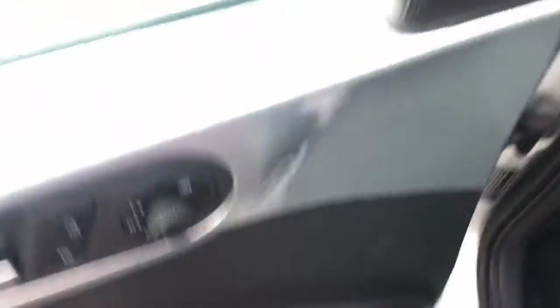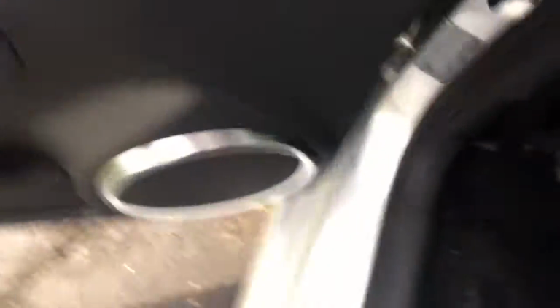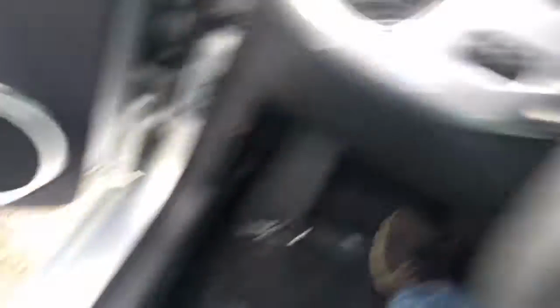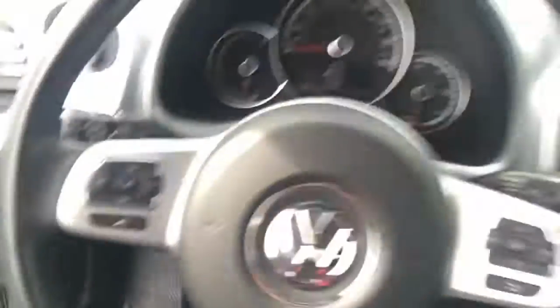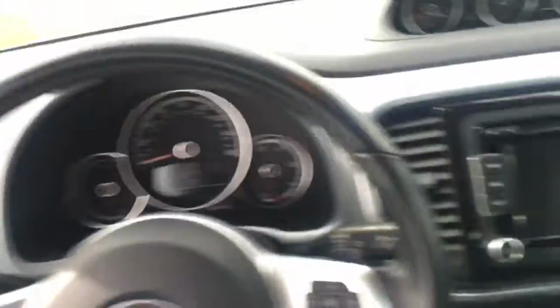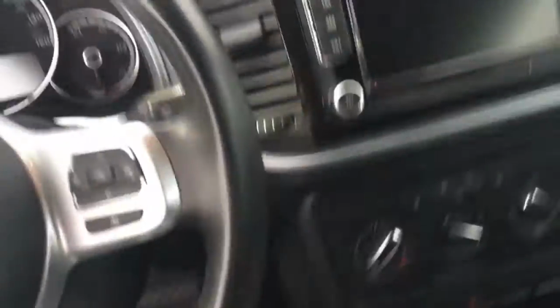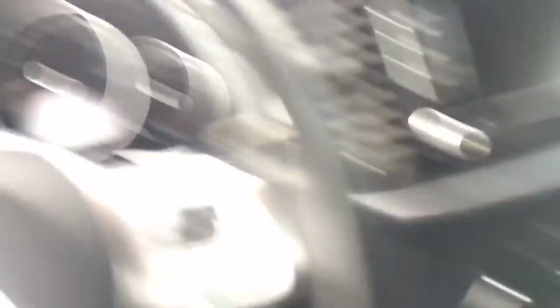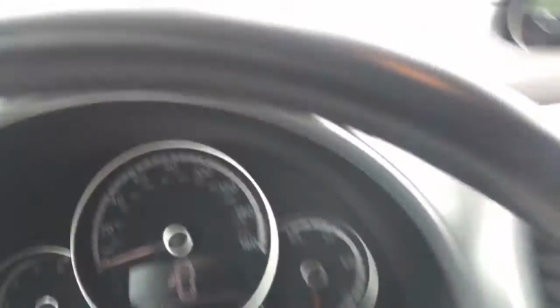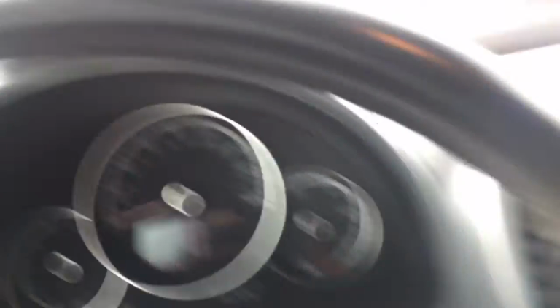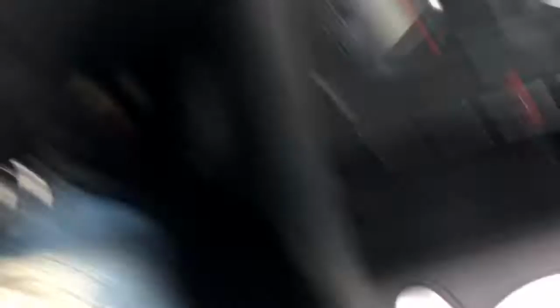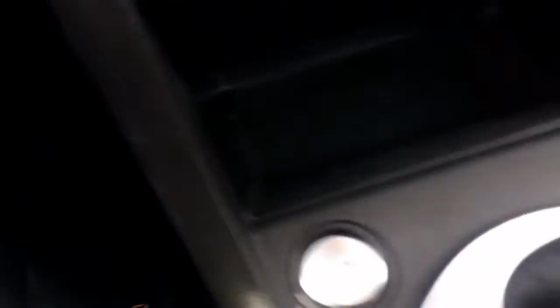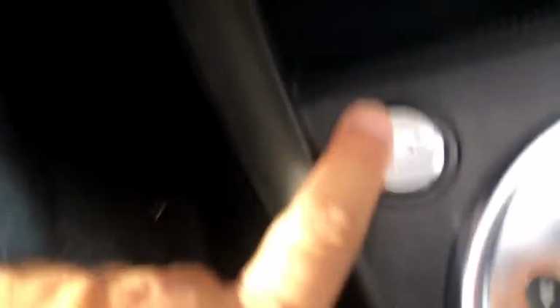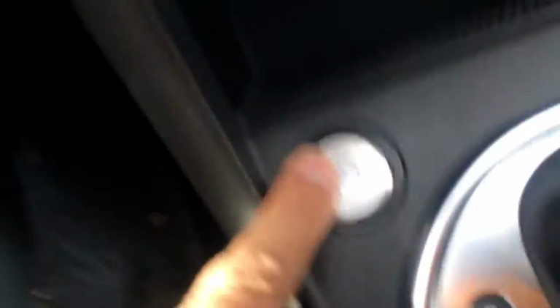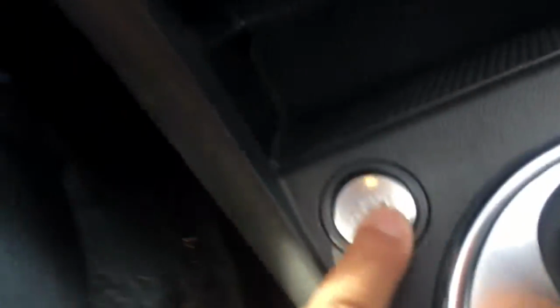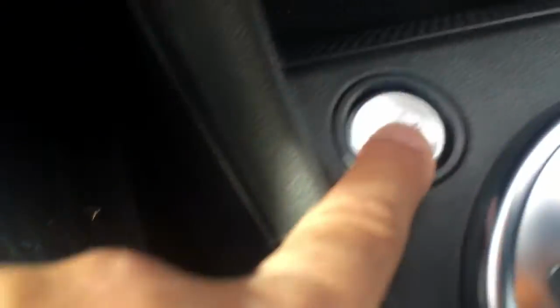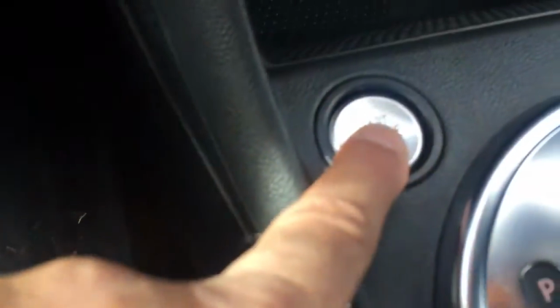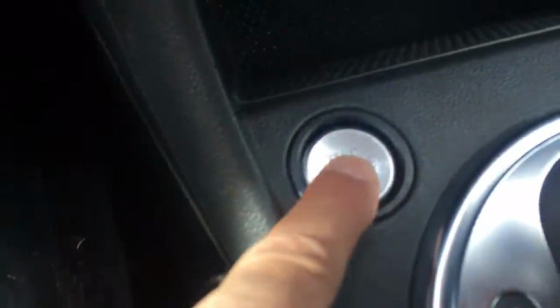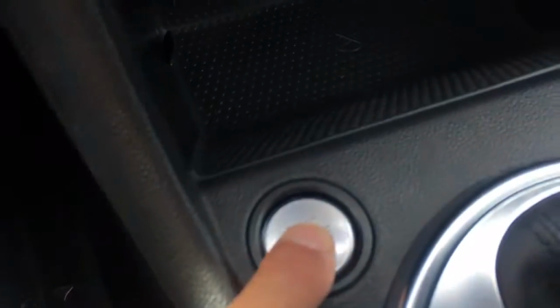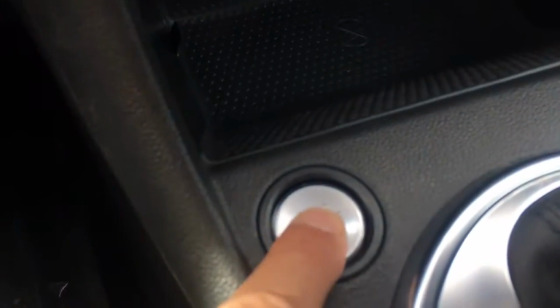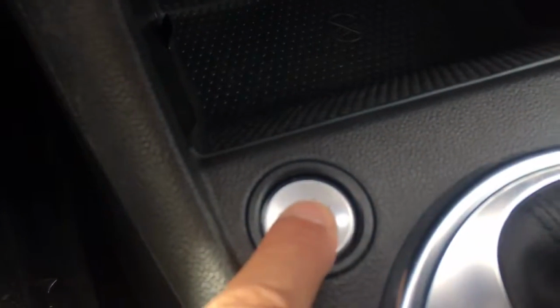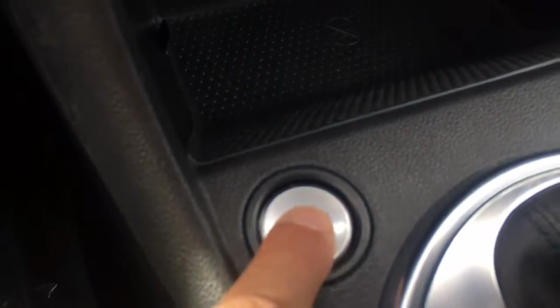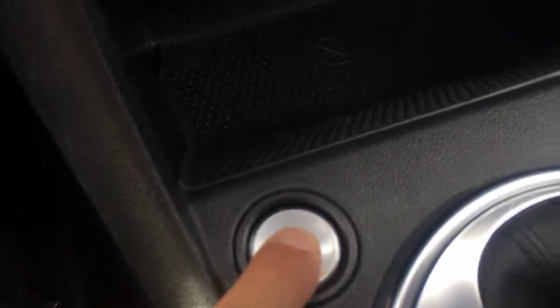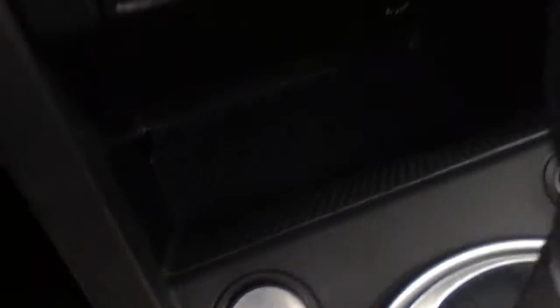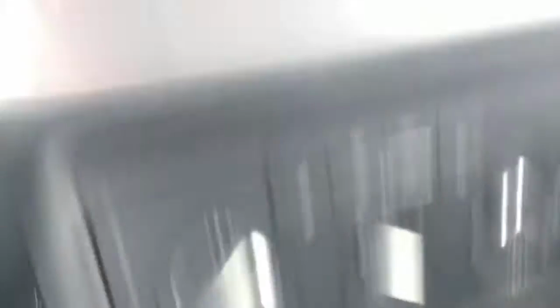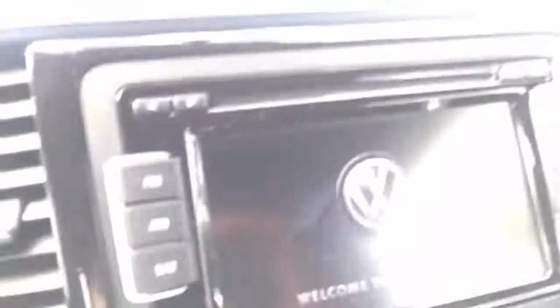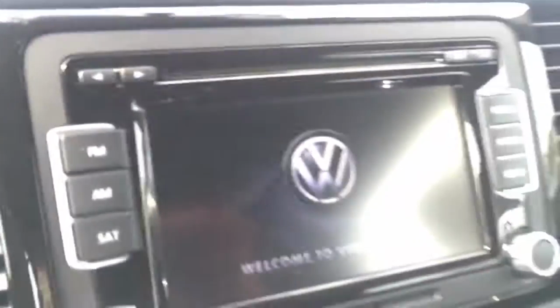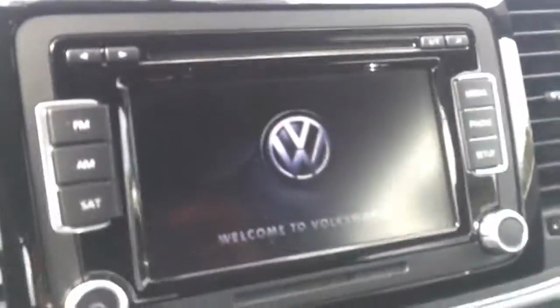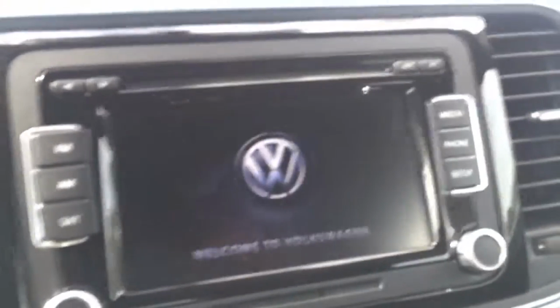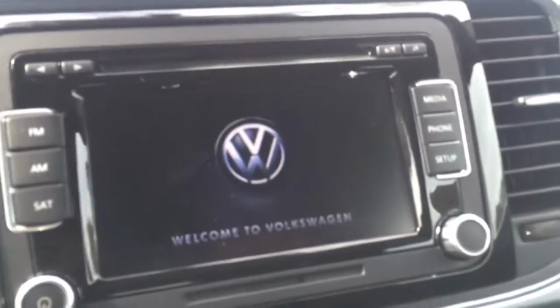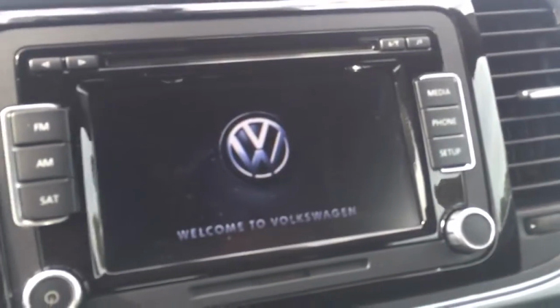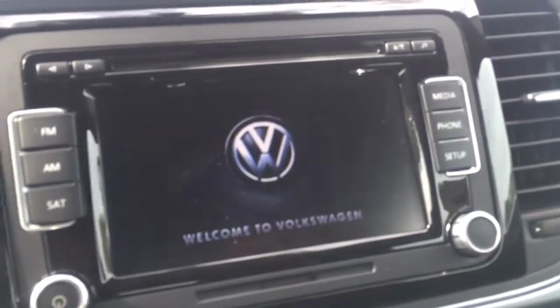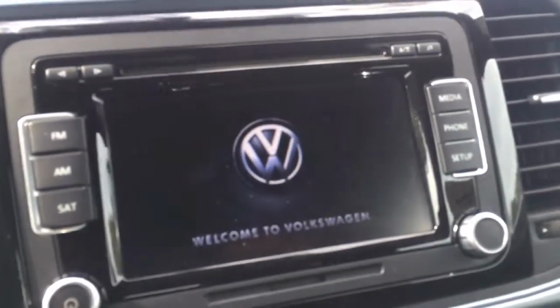We're just going to jump right in. Hit this button here, put your foot on the brake, hold that down. Welcome to Volkswagen, ladies and gentlemen.